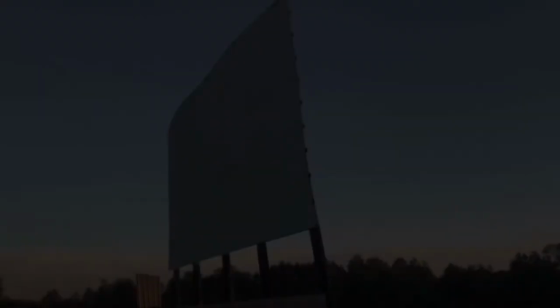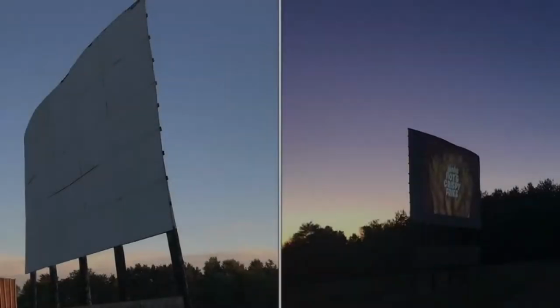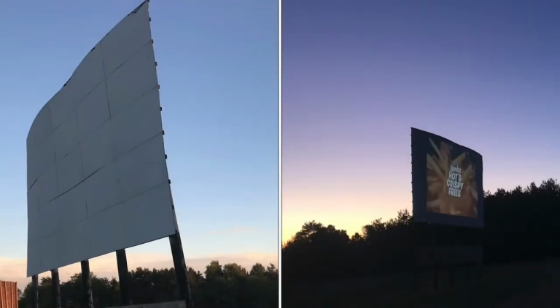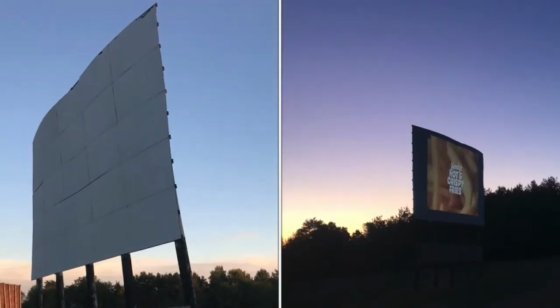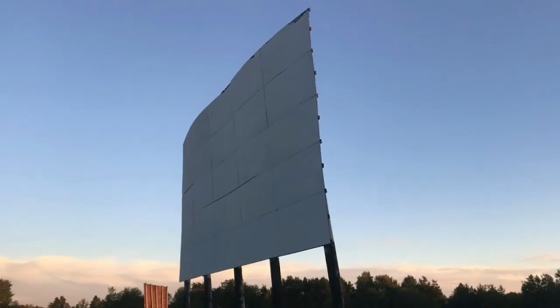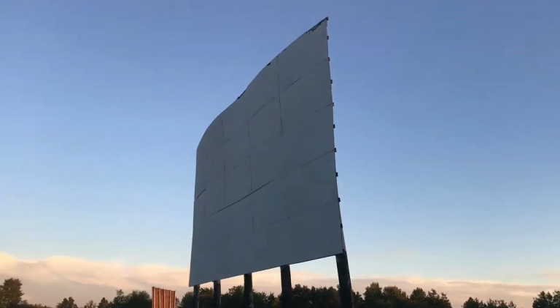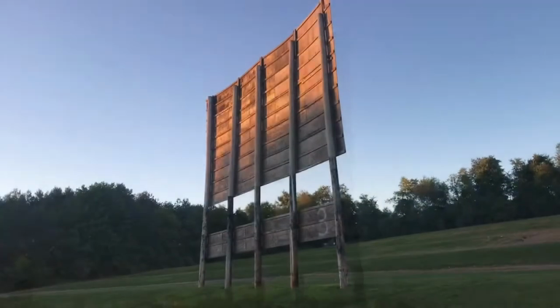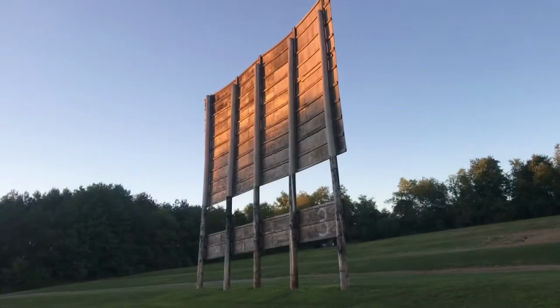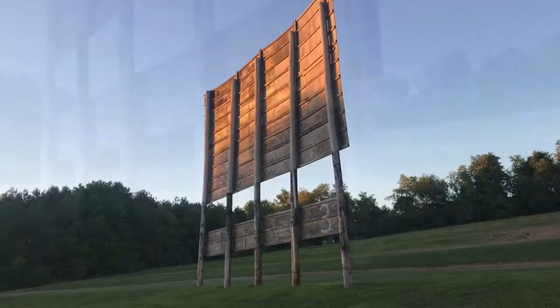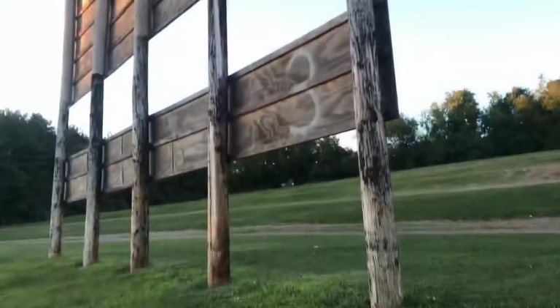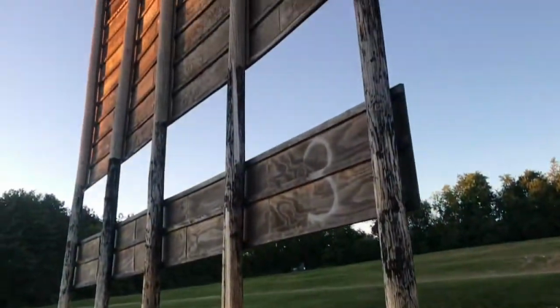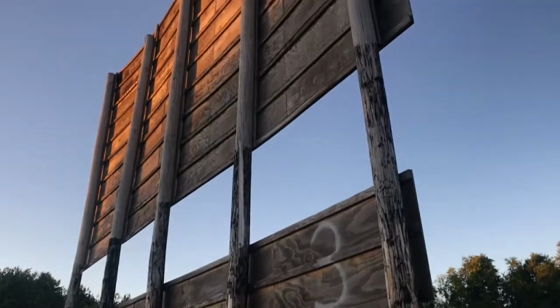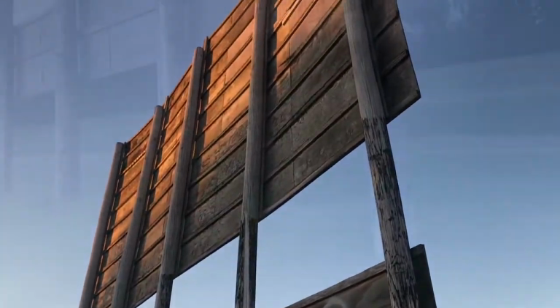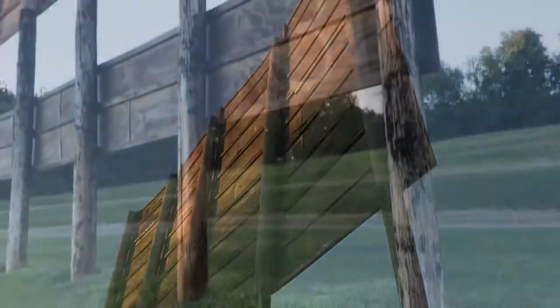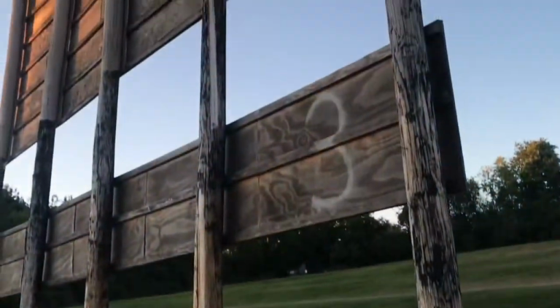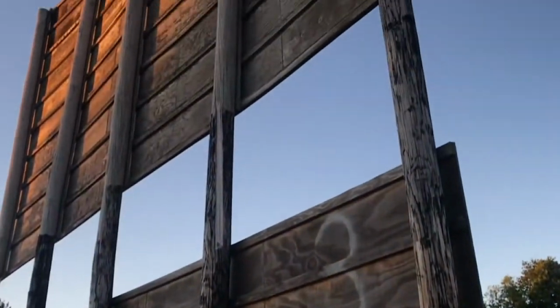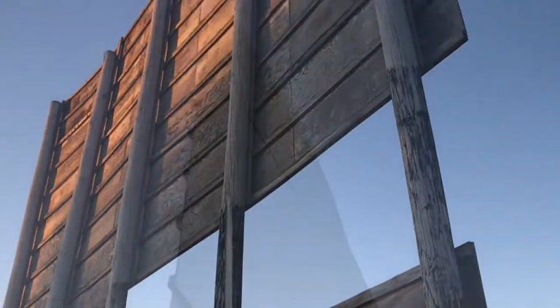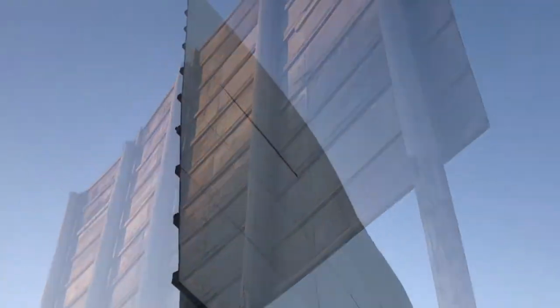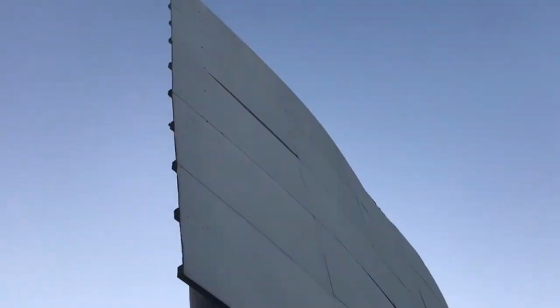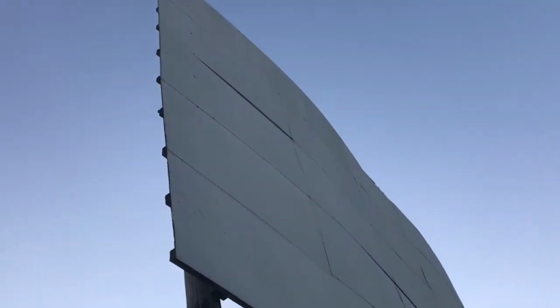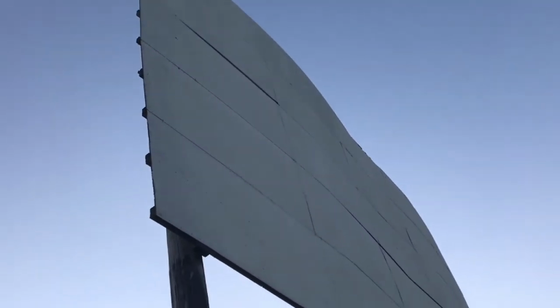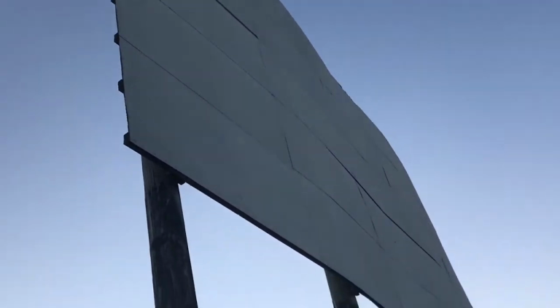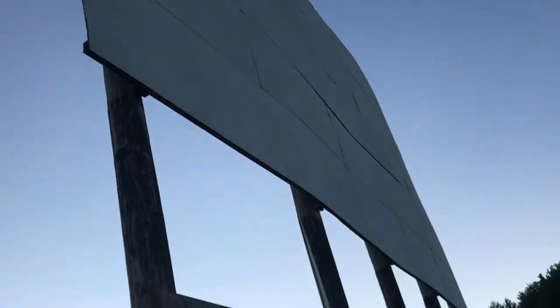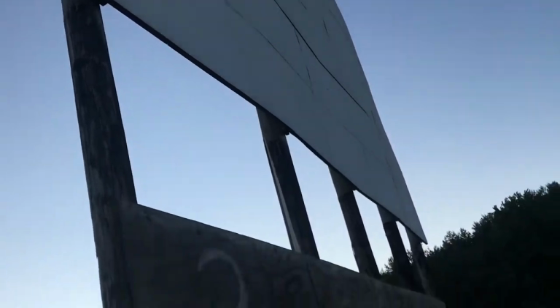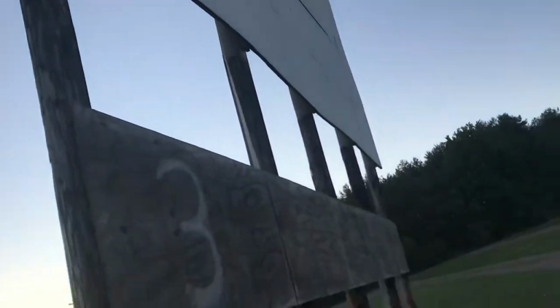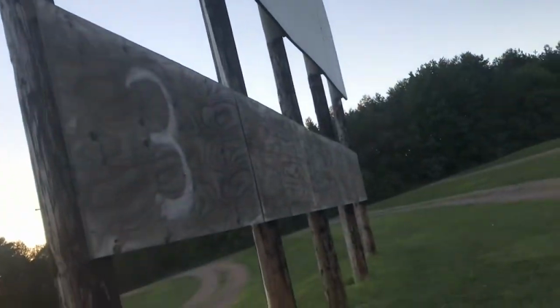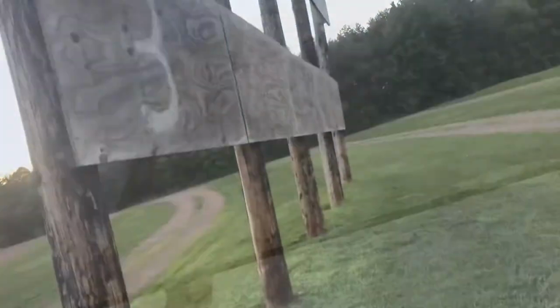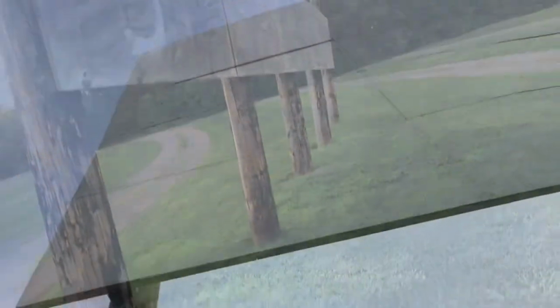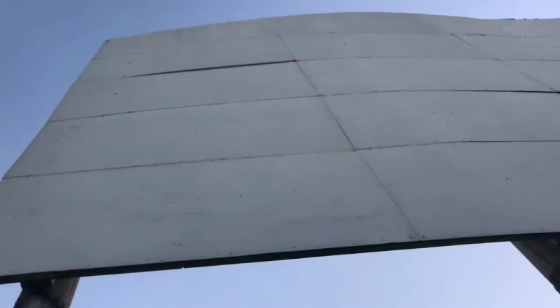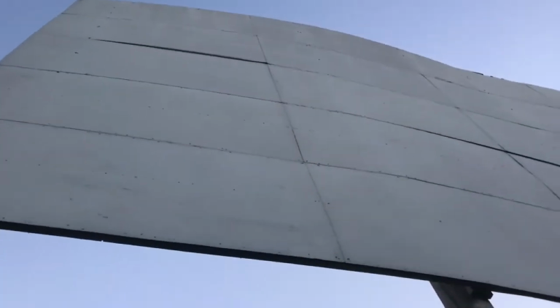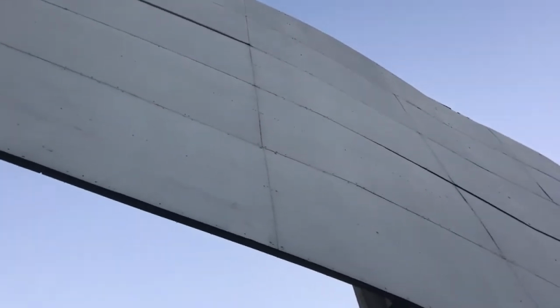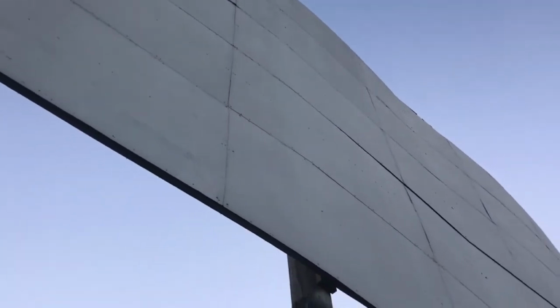Ever wonder how a drive-in movie theater screen is made? It's always fun to see how people make stuff. Start with five telephone poles, make a 2x4 frame and cover it with plywood, then paint it with a paint with a lot of phosphorus in it. Each rectangle is a sheet of plywood.